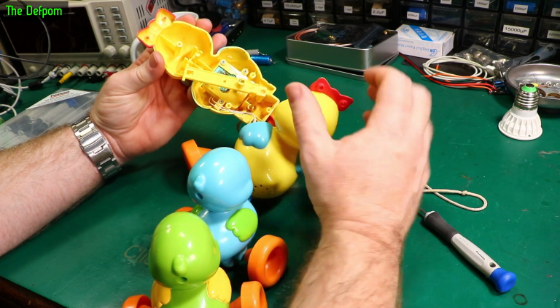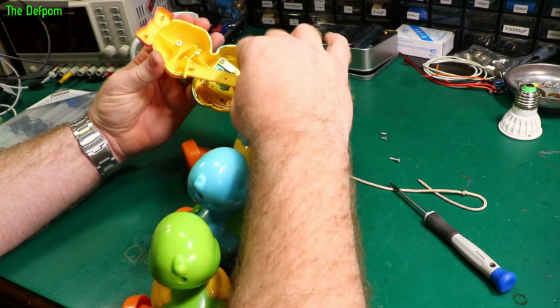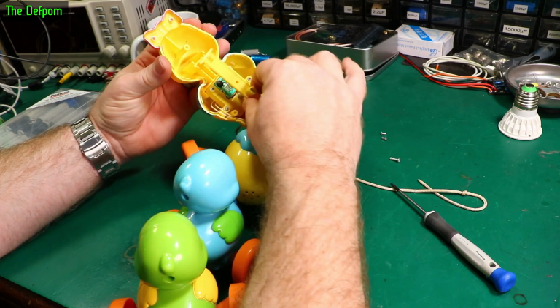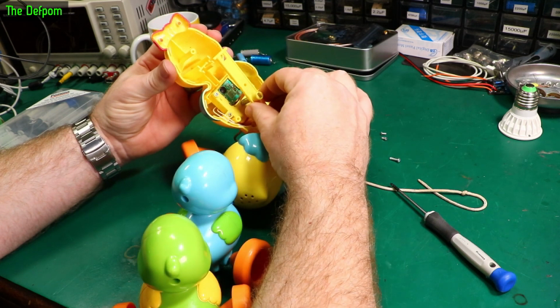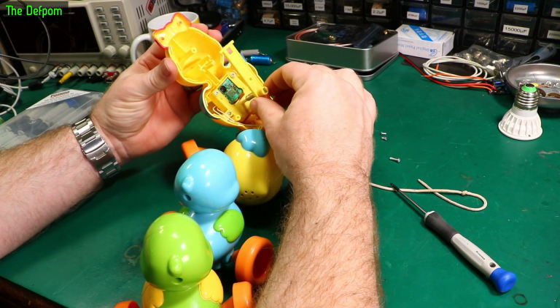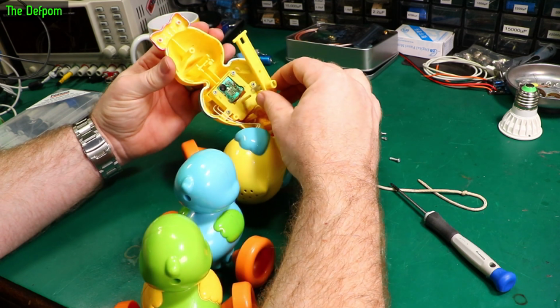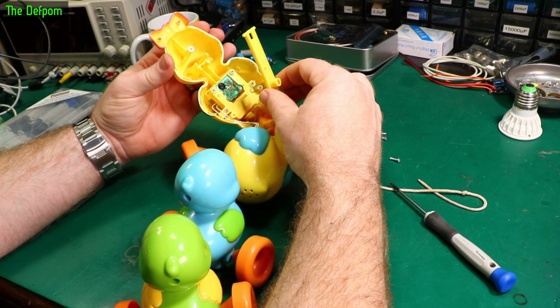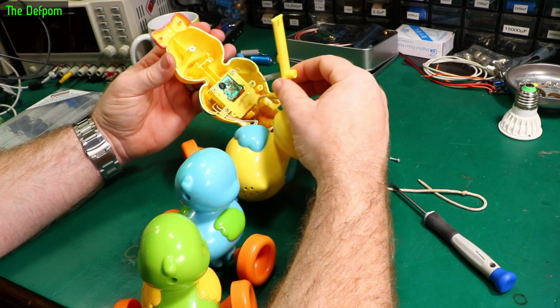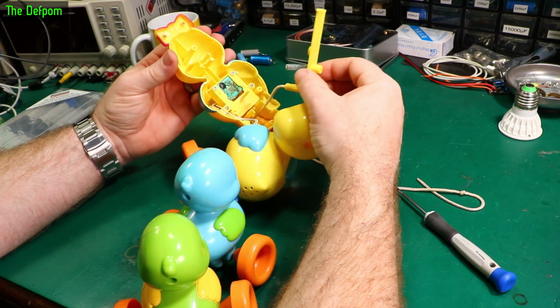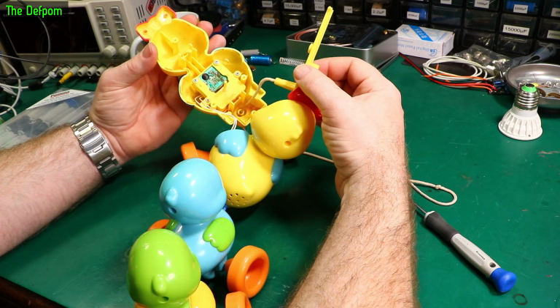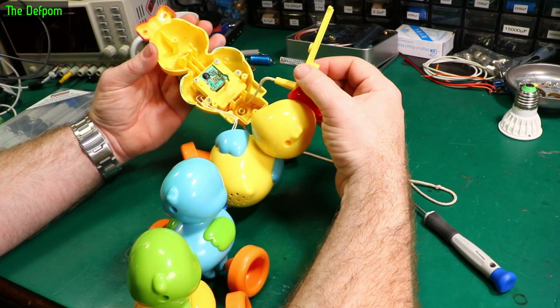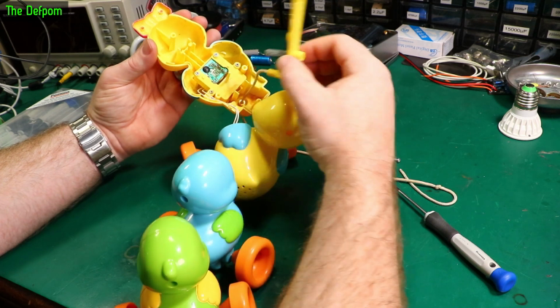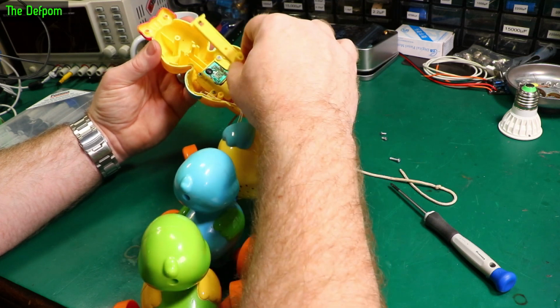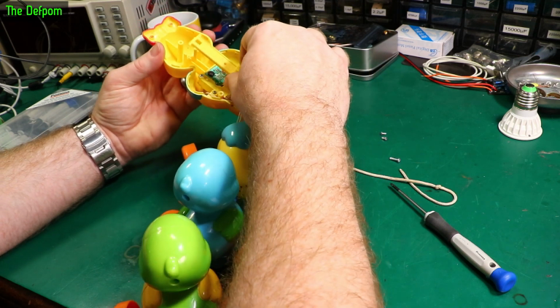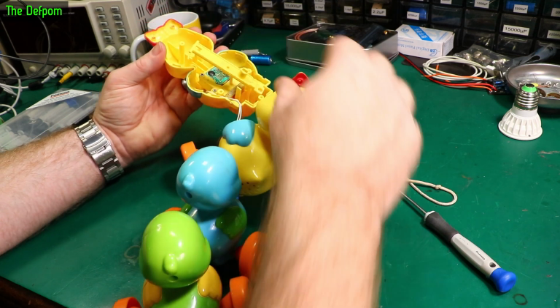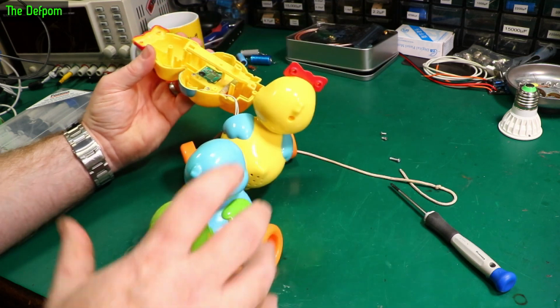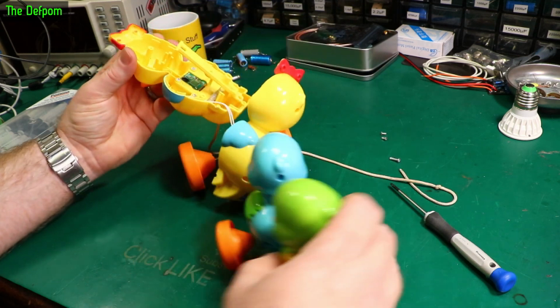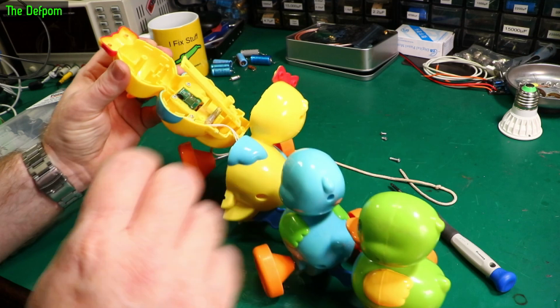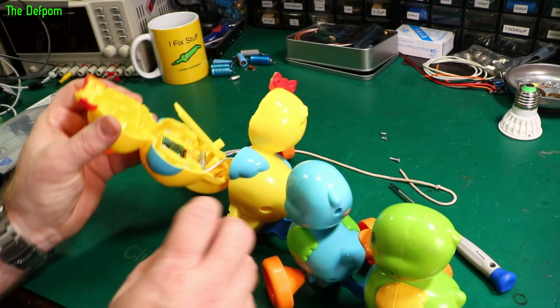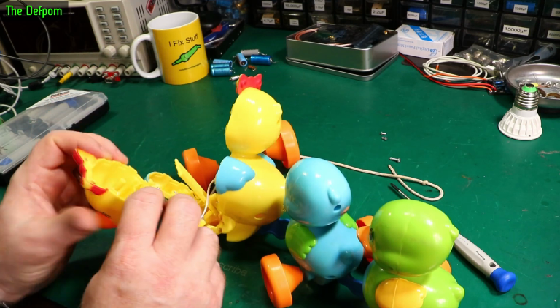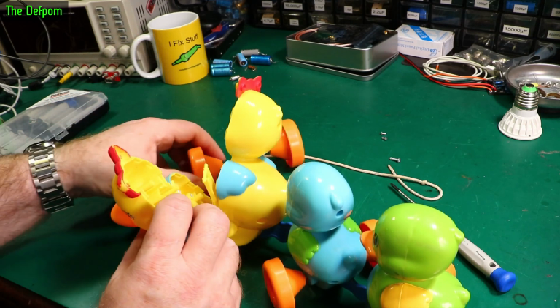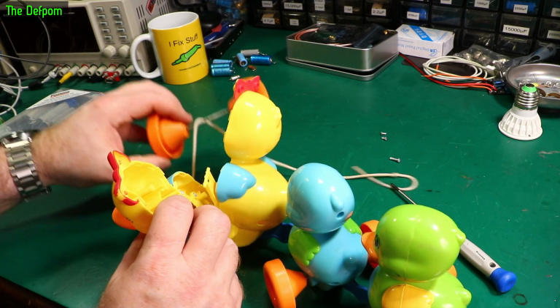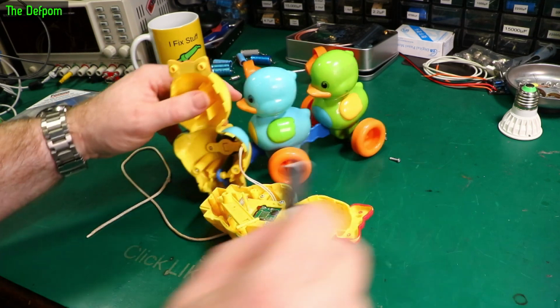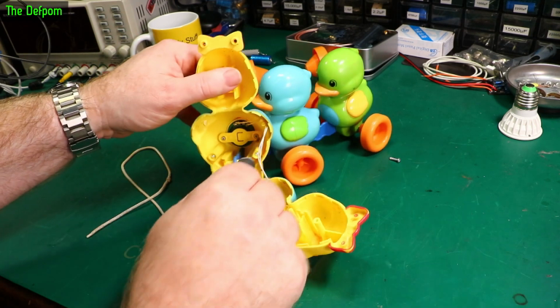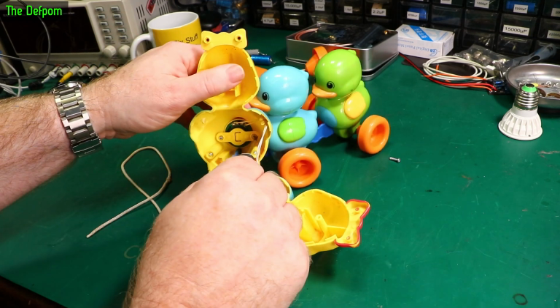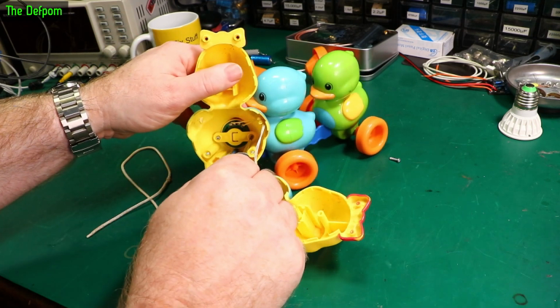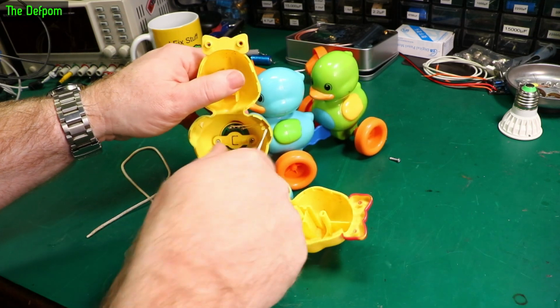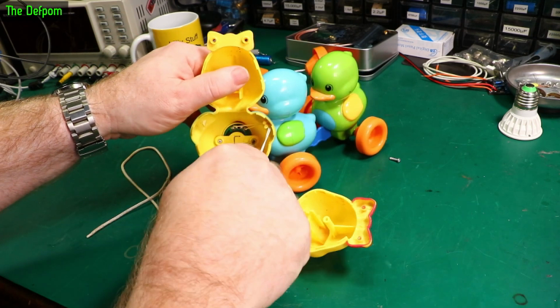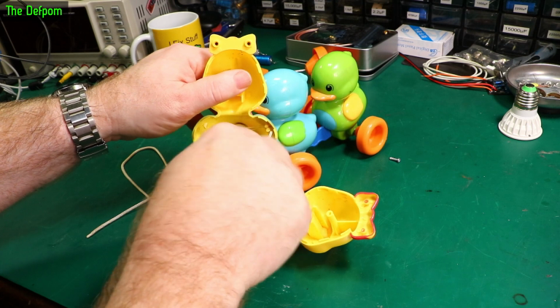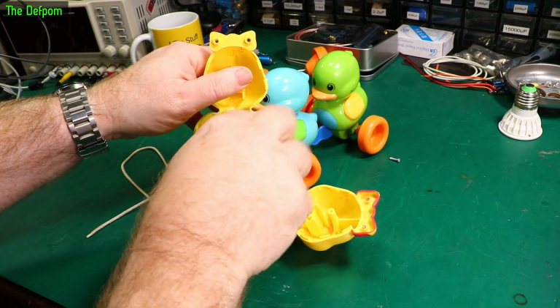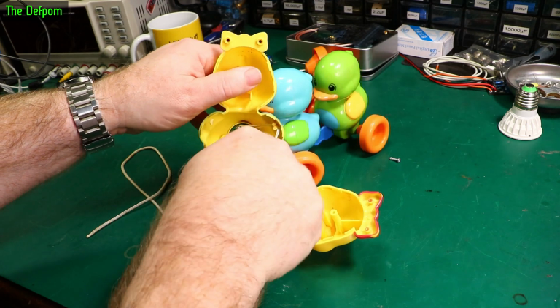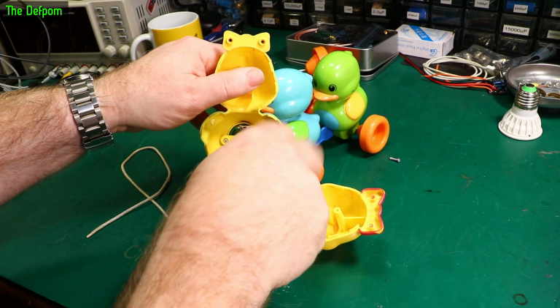Well, that is curious. It's not a purely mechanical feature — it's an electronic feature. Let's pull this apart to make it easier to work on. There's a little speaker there.